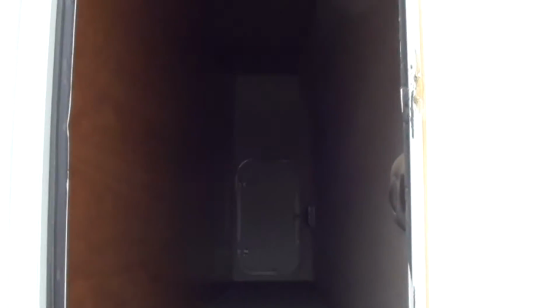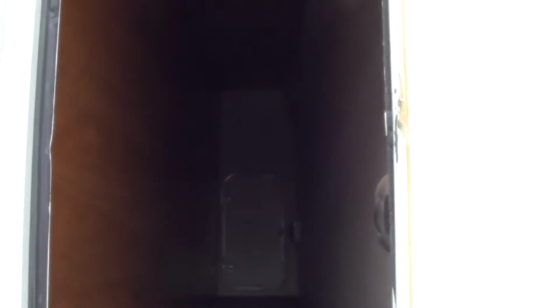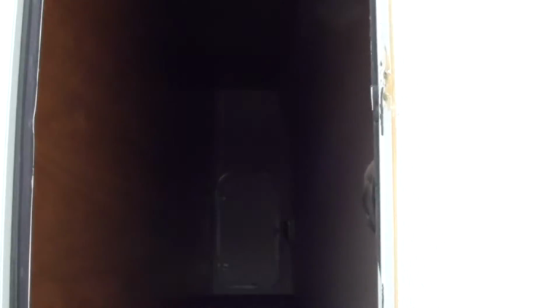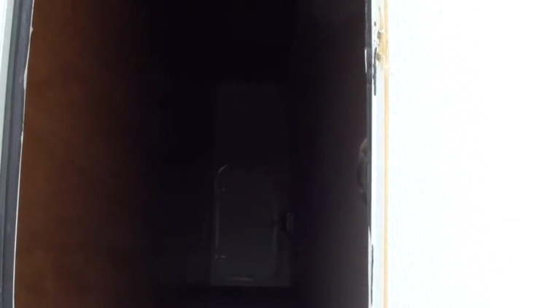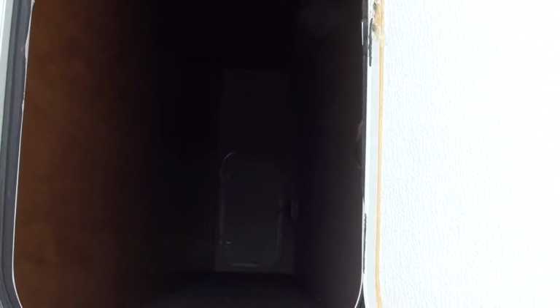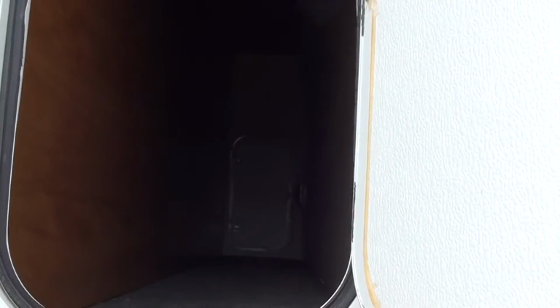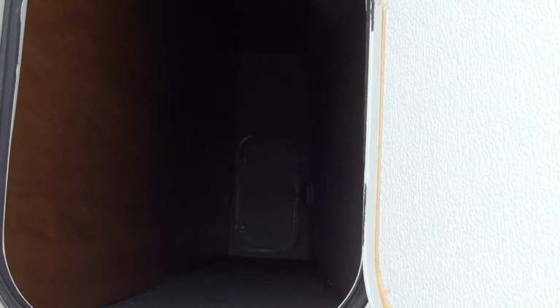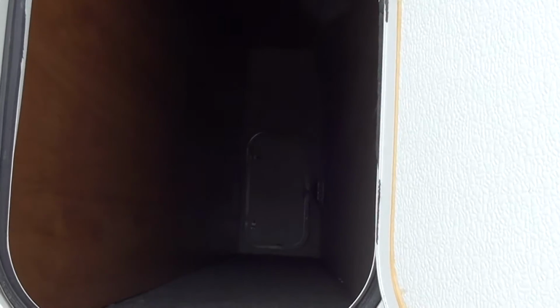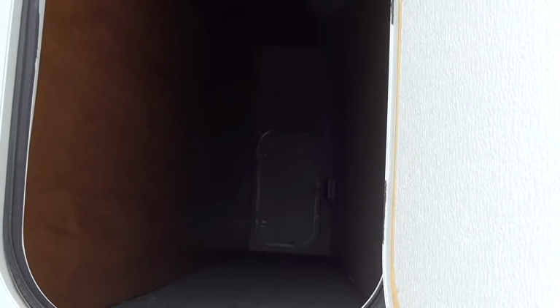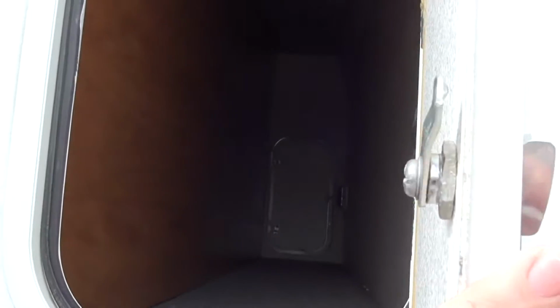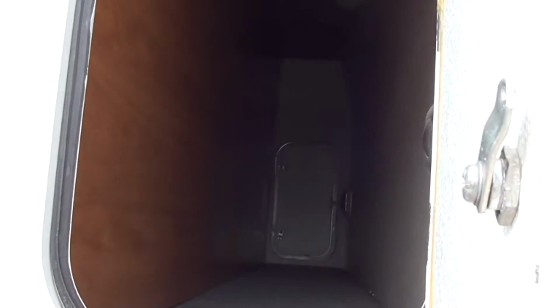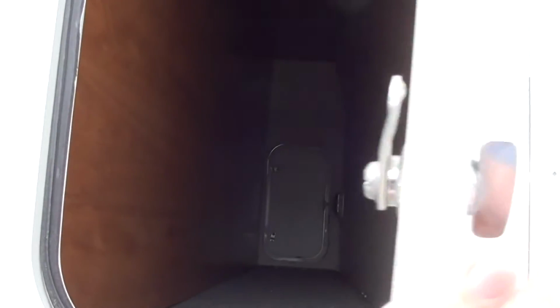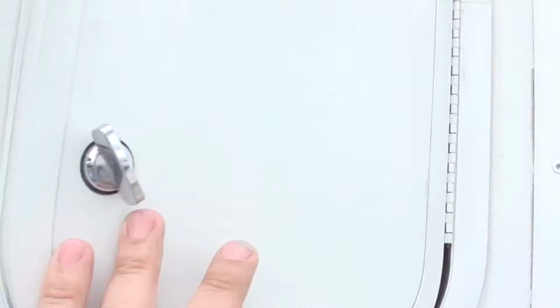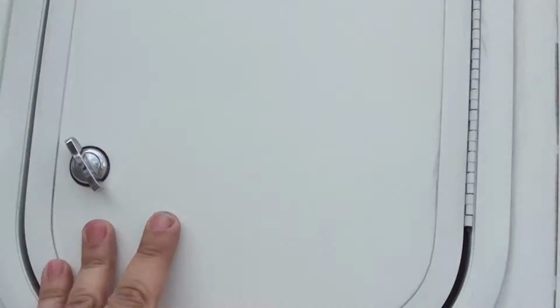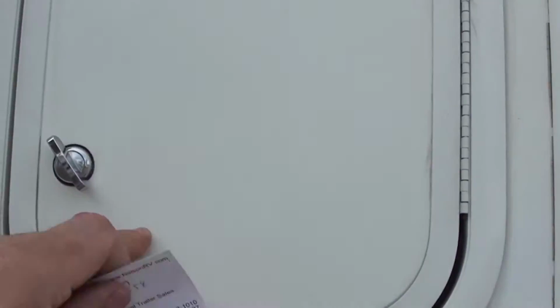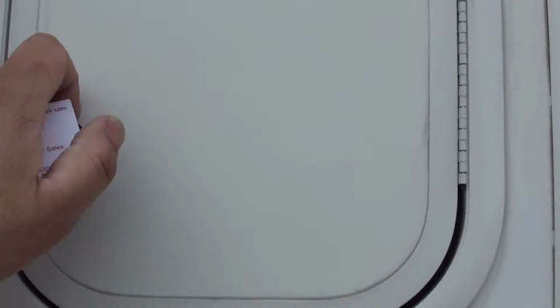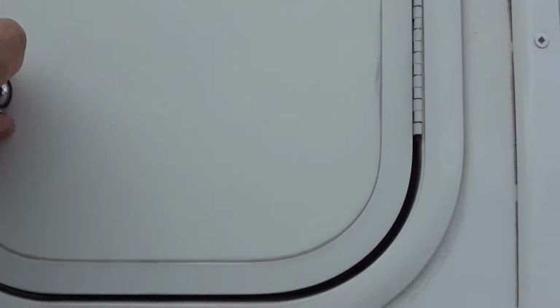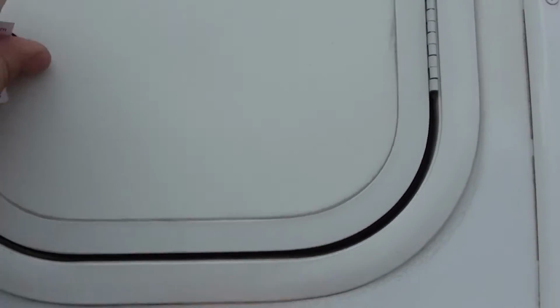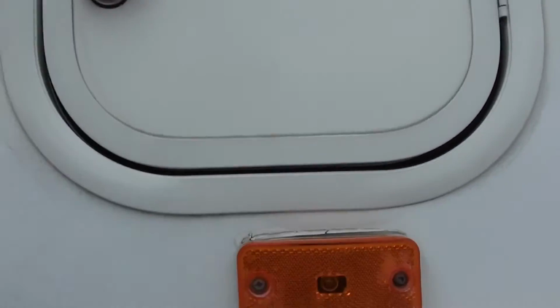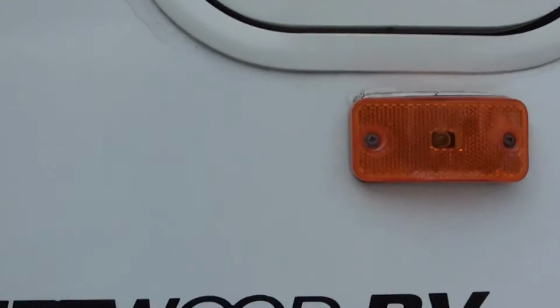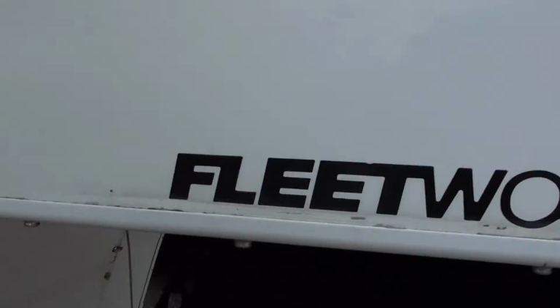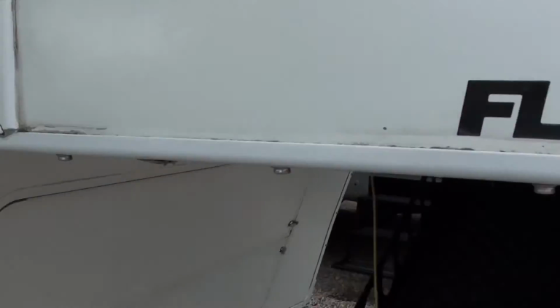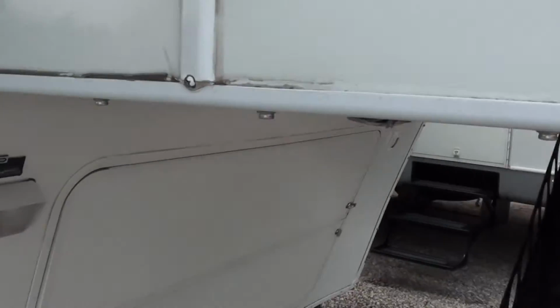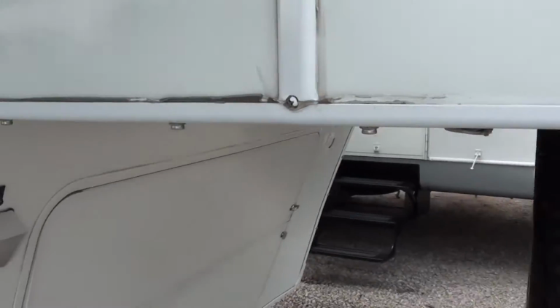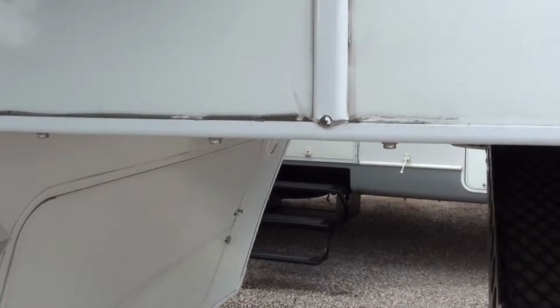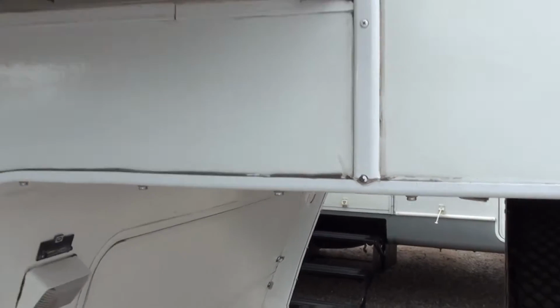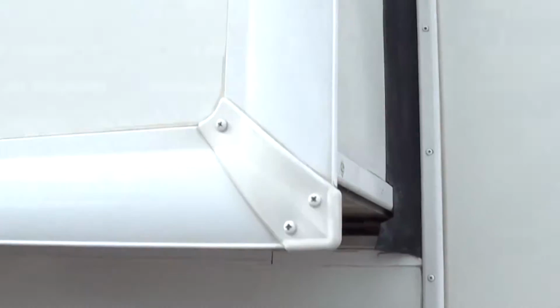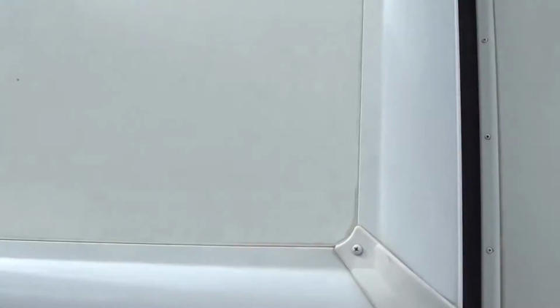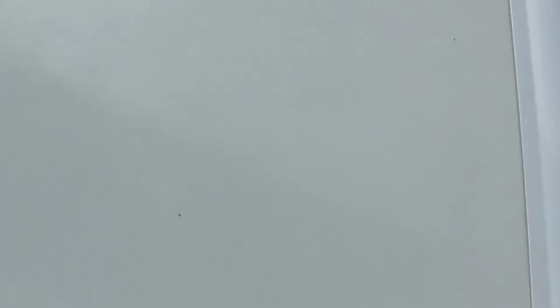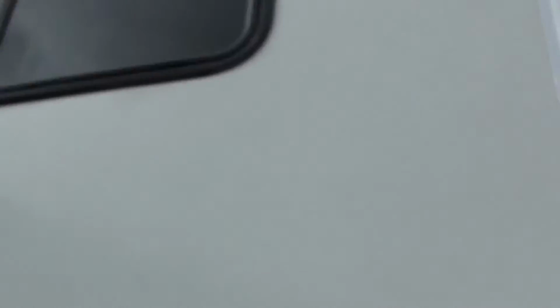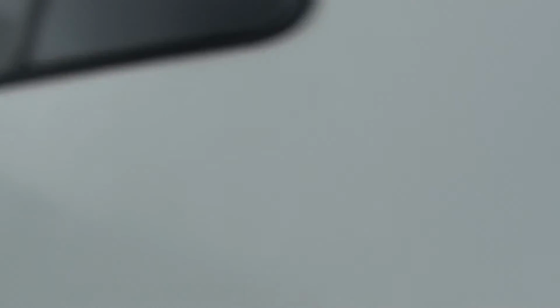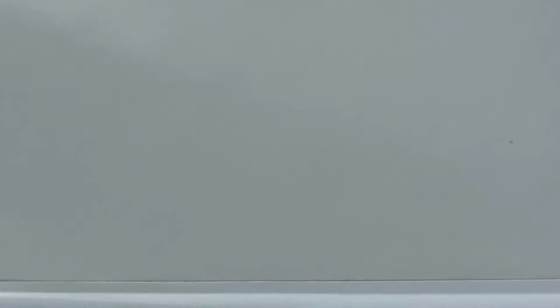Goes right across. This is the back rear side of the entertainment center on the inside. It's got two slides on each side.